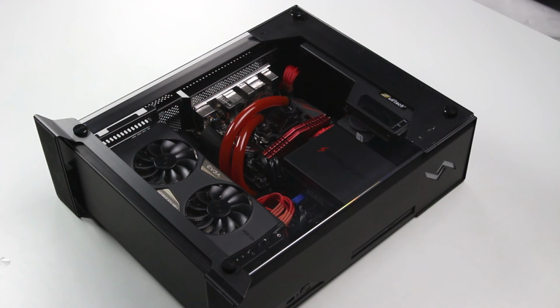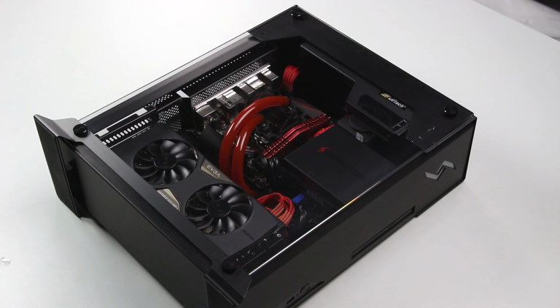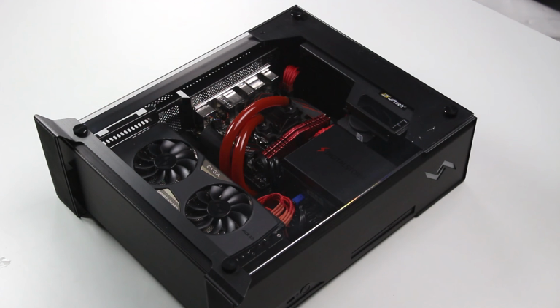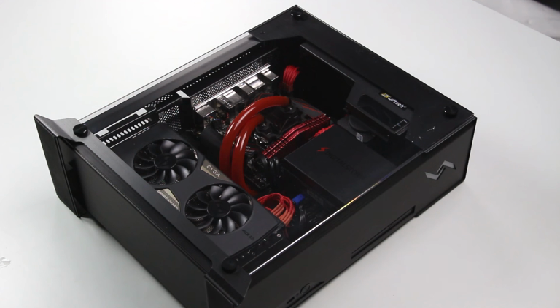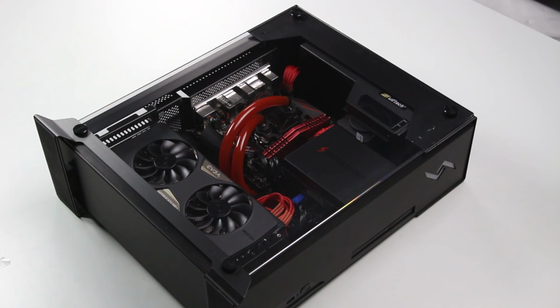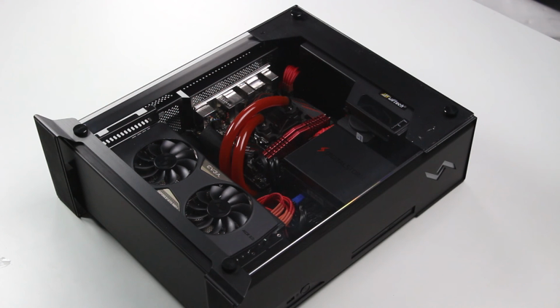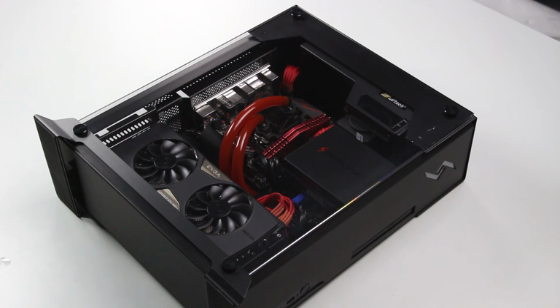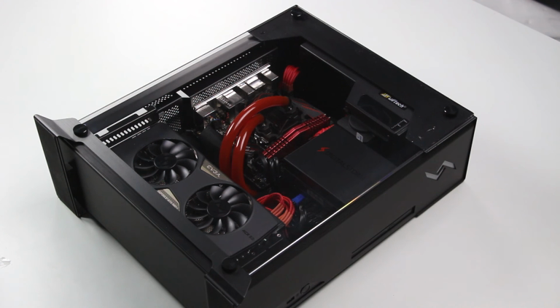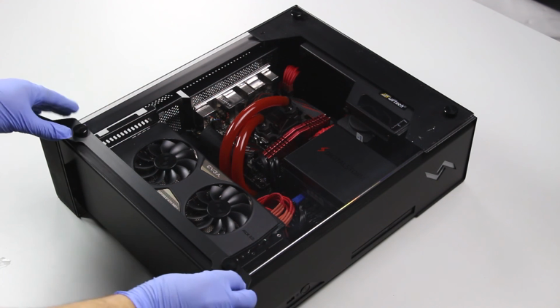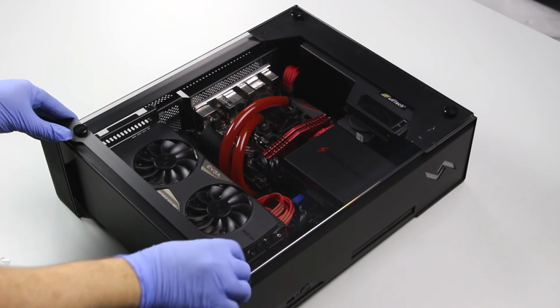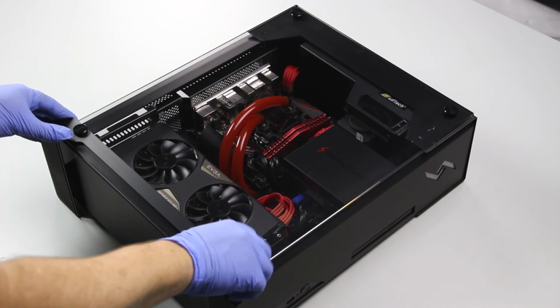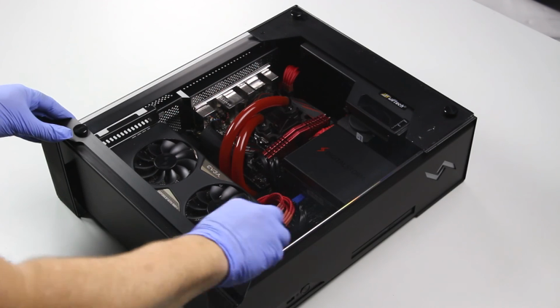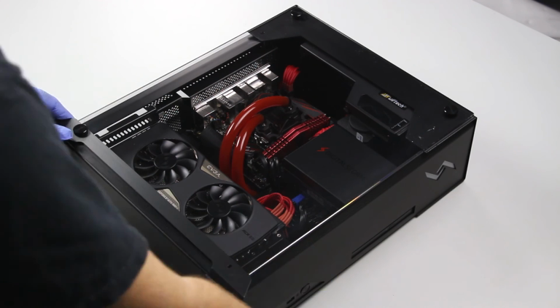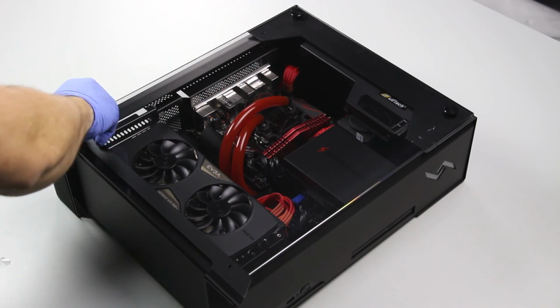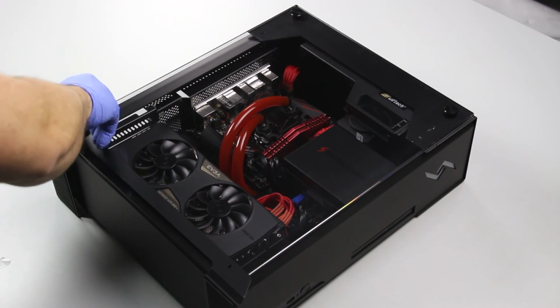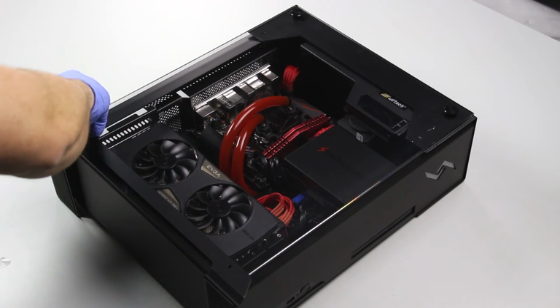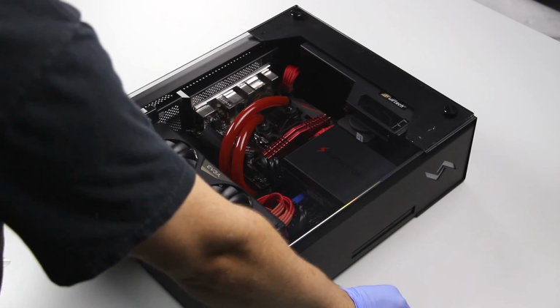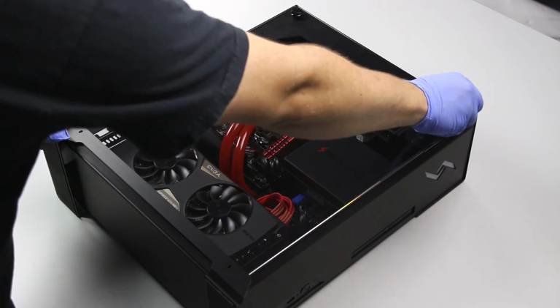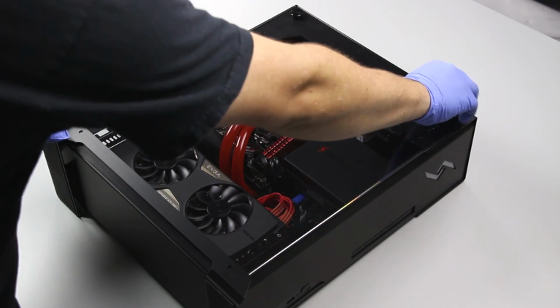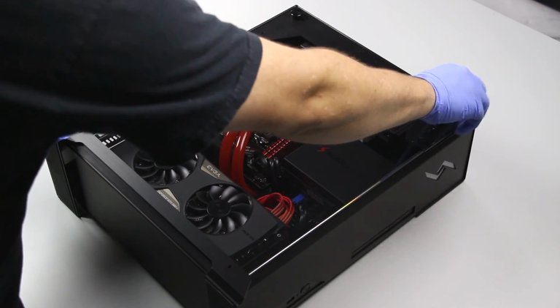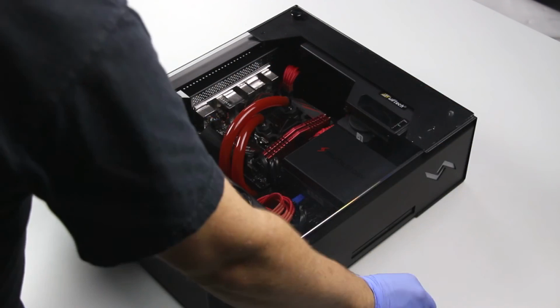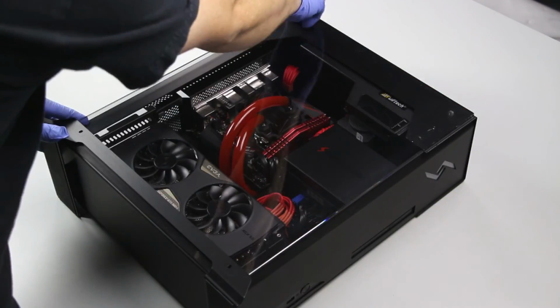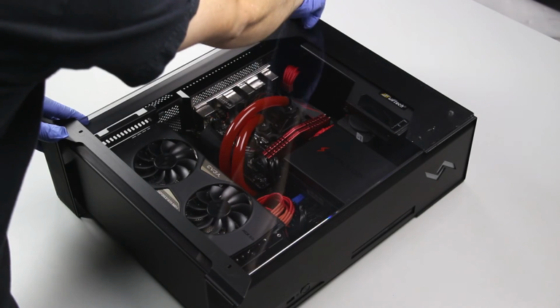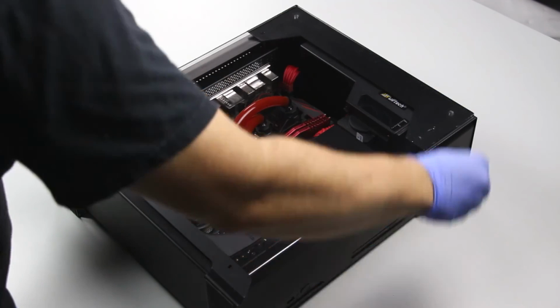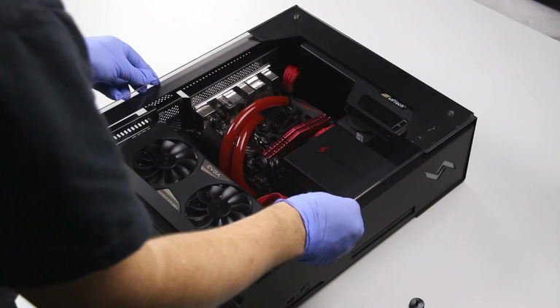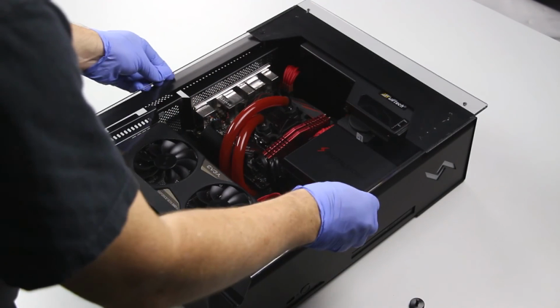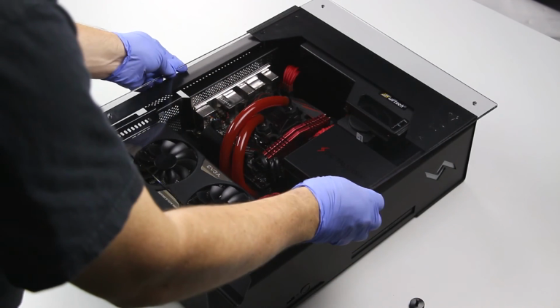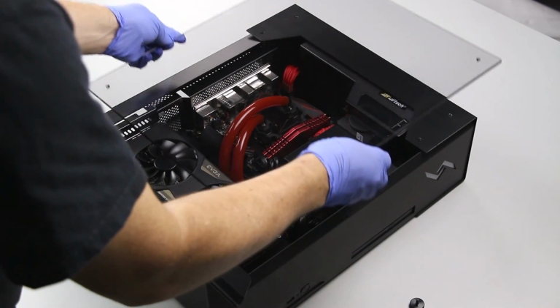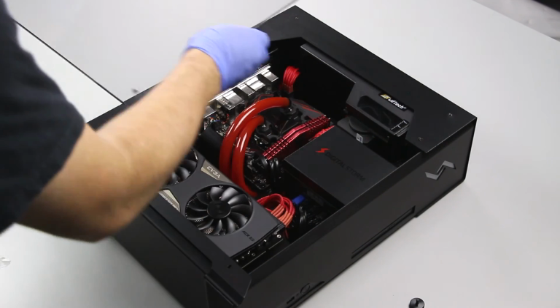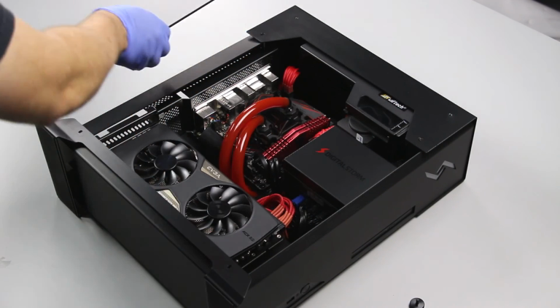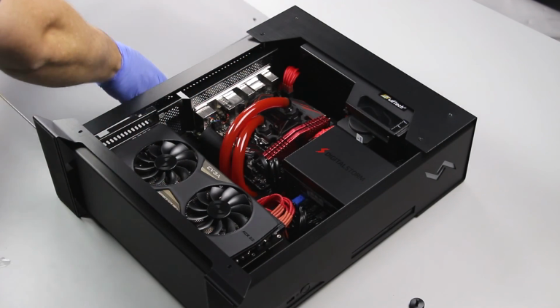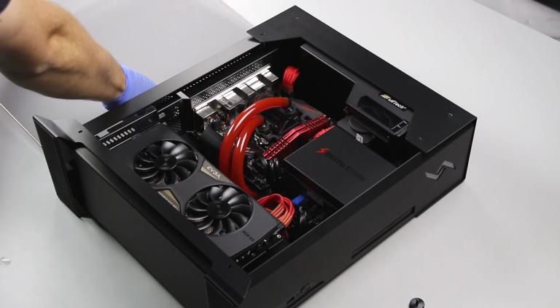The first thing you will want to do is lay your Bolt 3 on its side like so. From there, there are four thumb screws holding on the side panel glass. We'll want to remove each one of those, then slide the glass upwards, take it off, and set it aside.